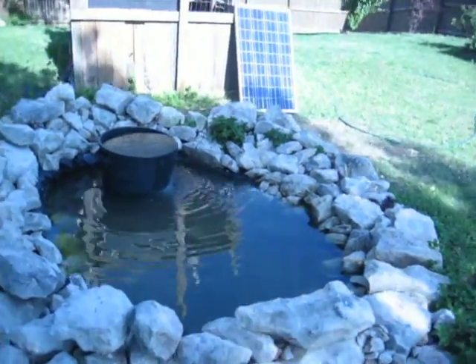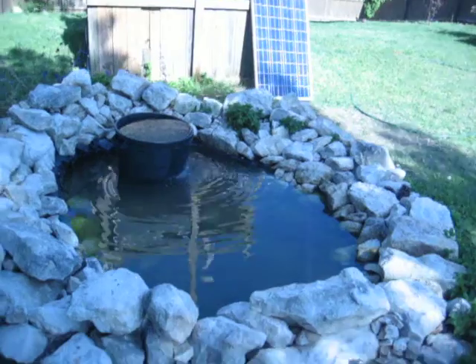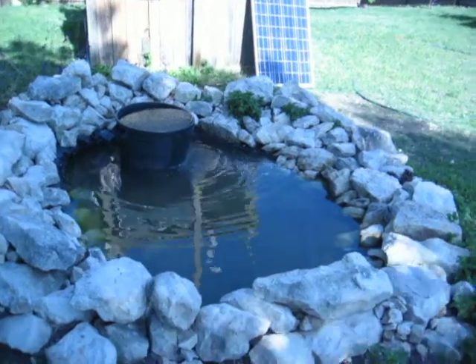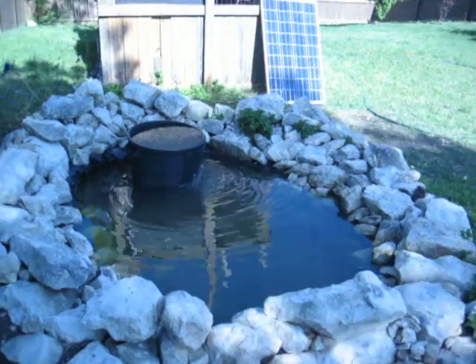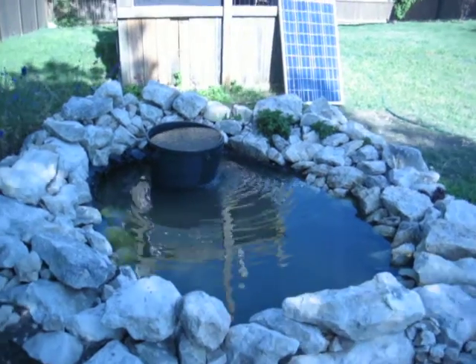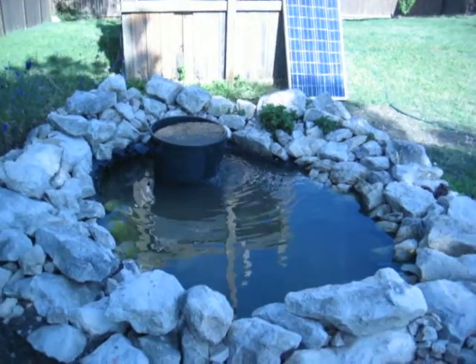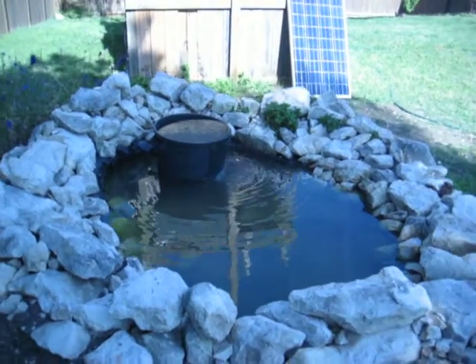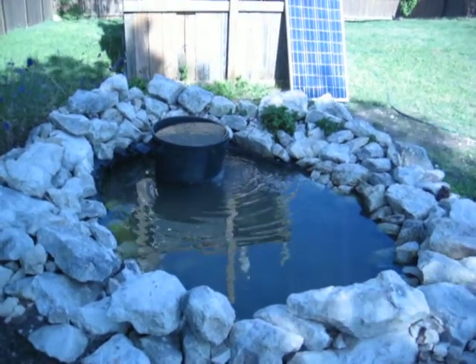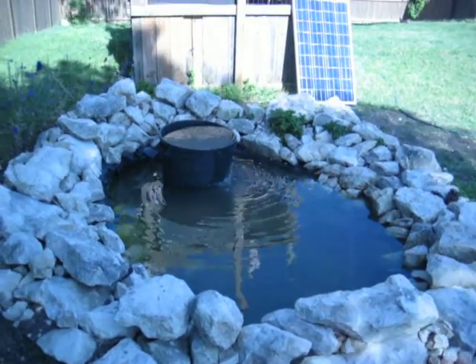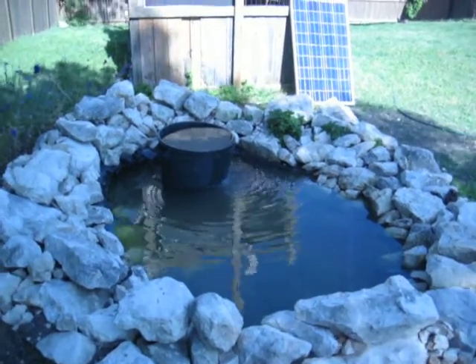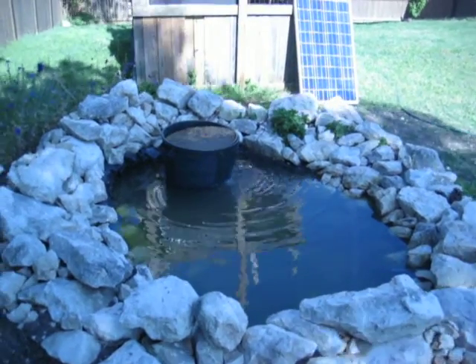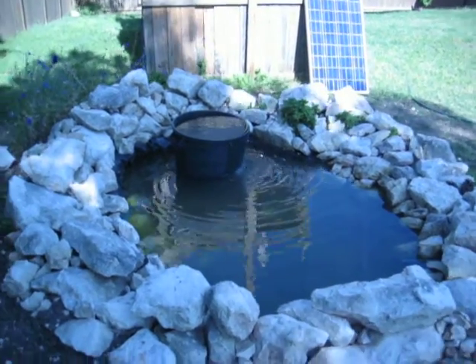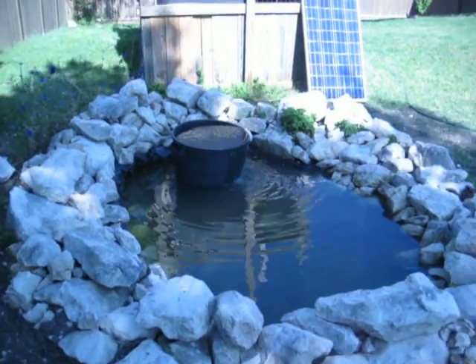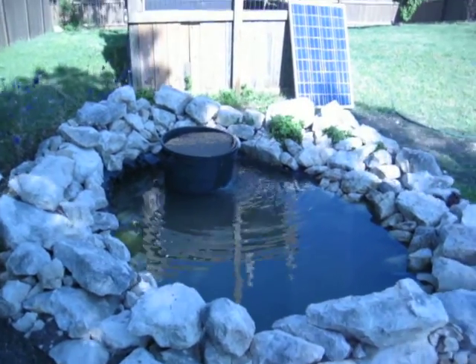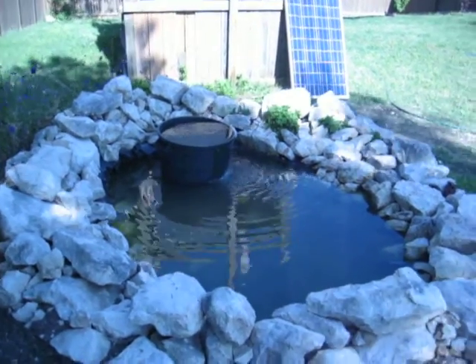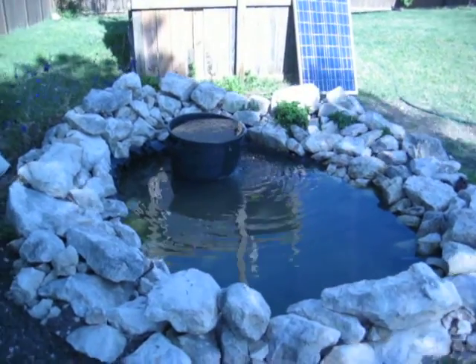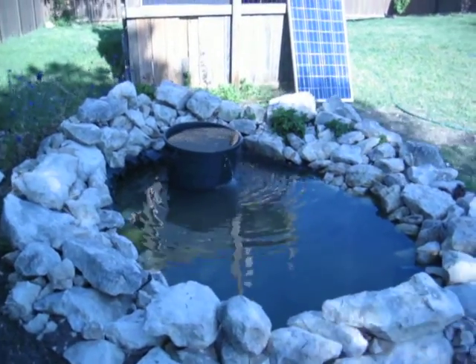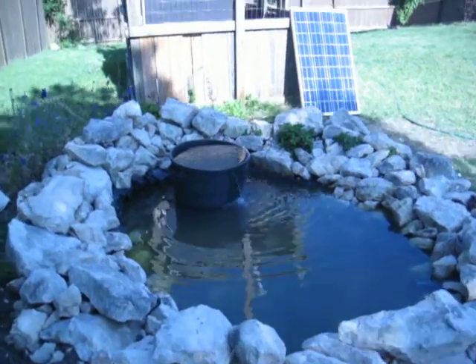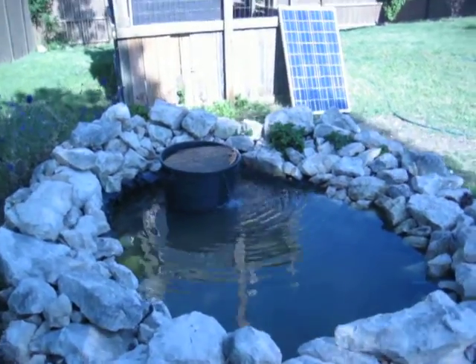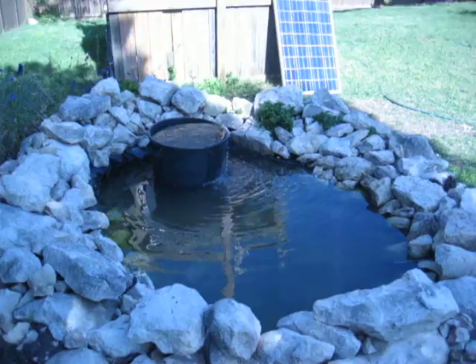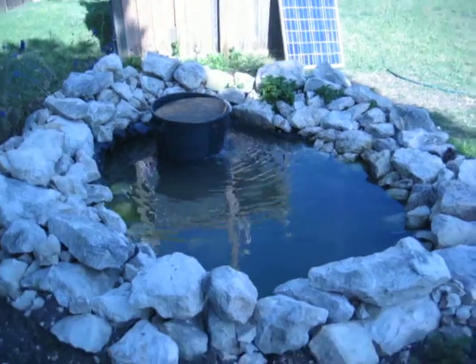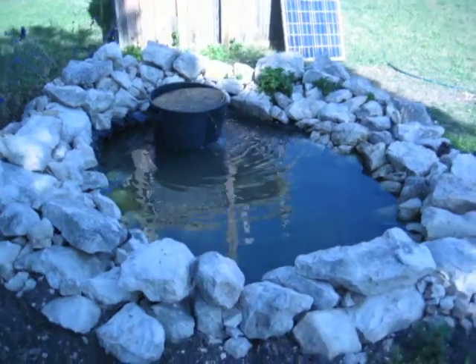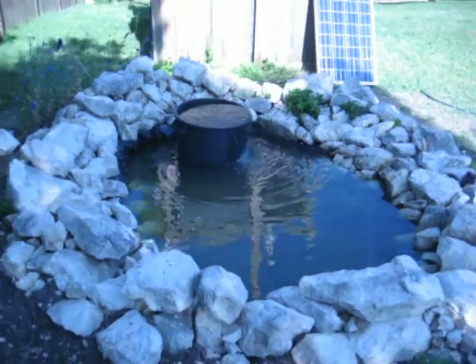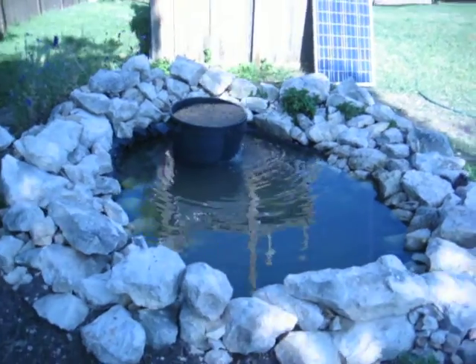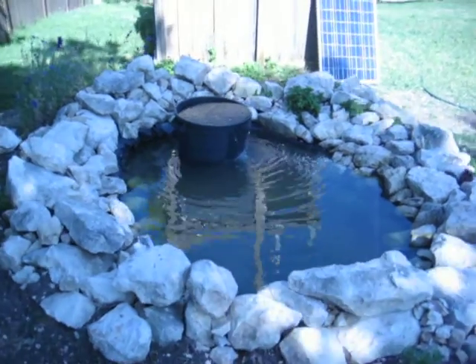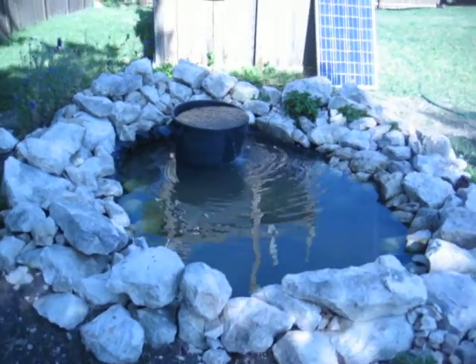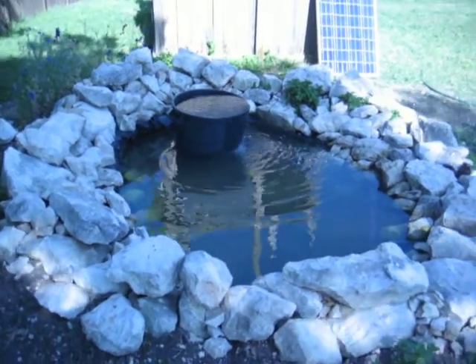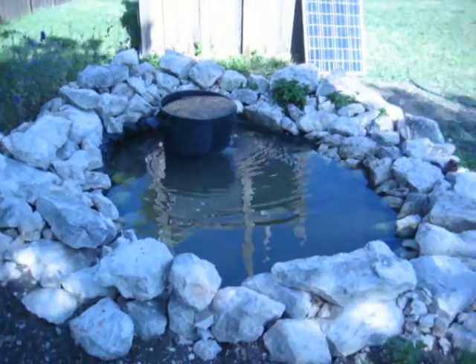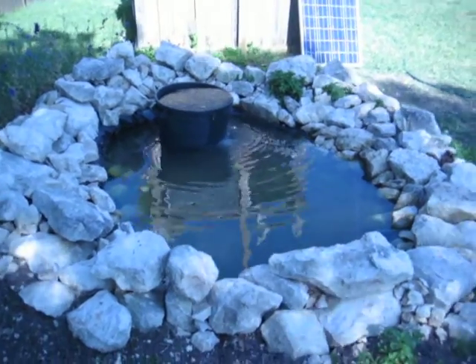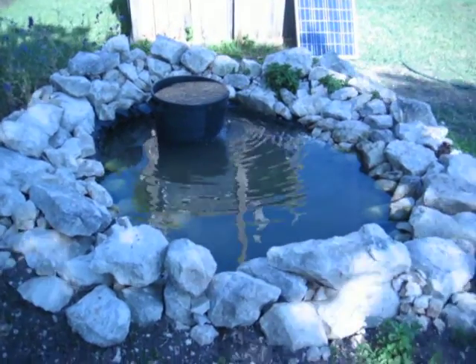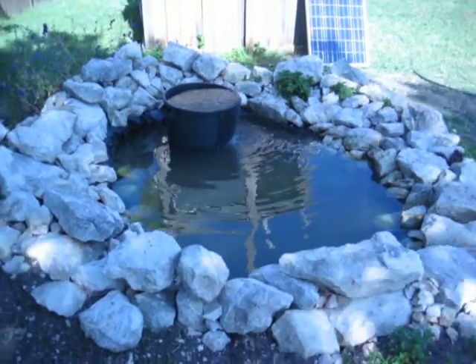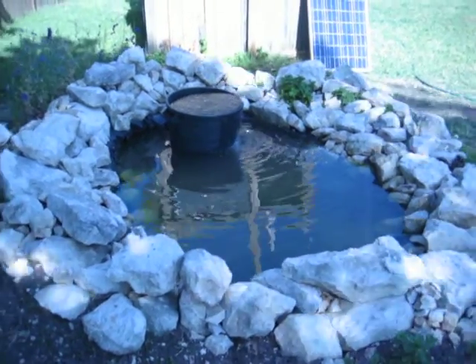This is a biofilter that I'm creating. I'm going to be adding some material in it to help clean the pond.